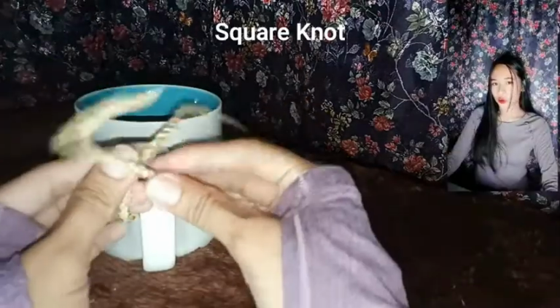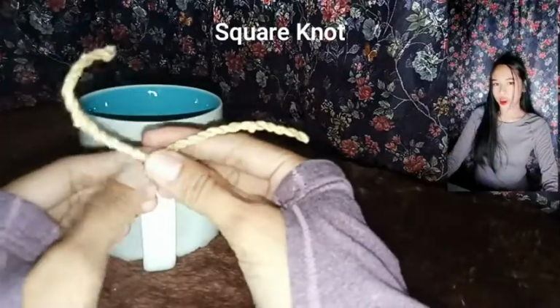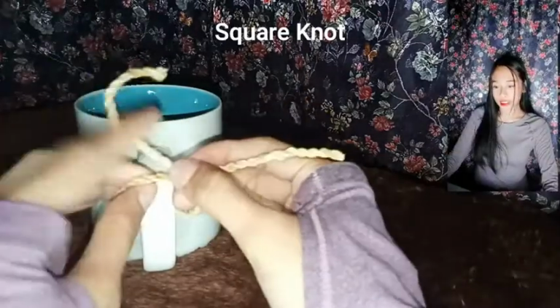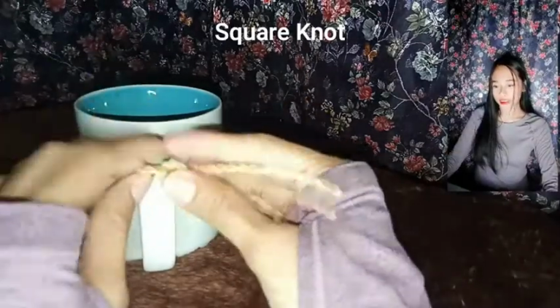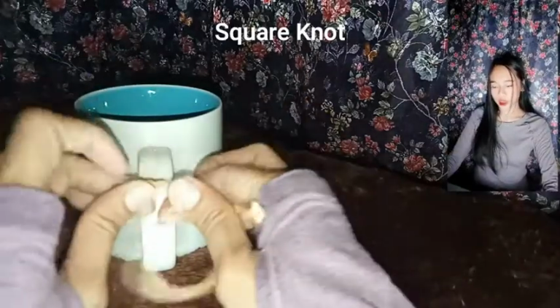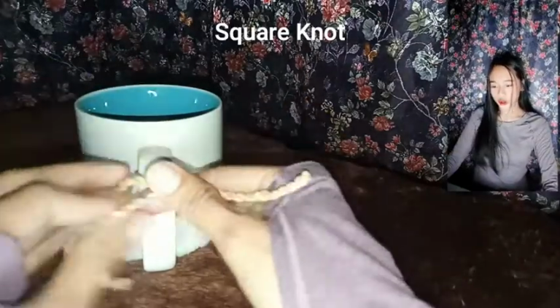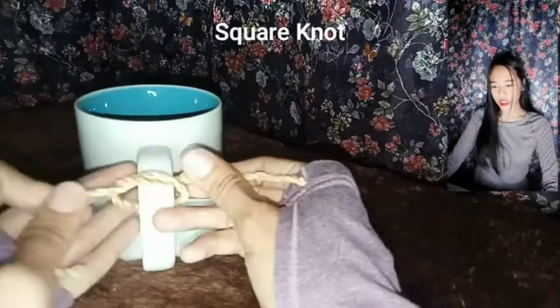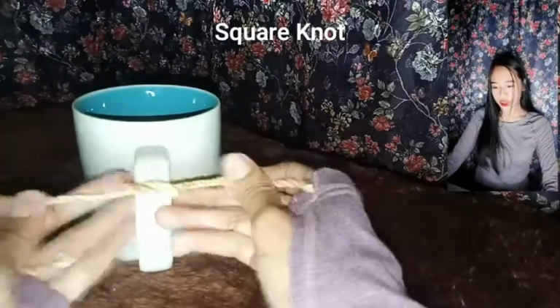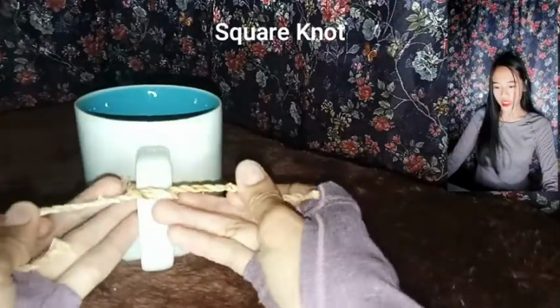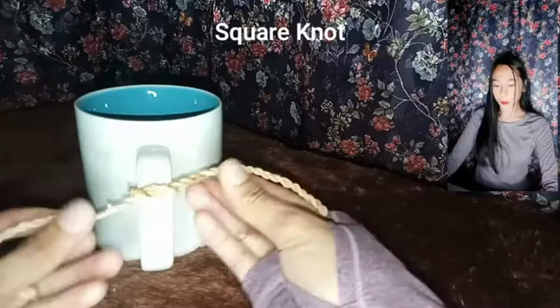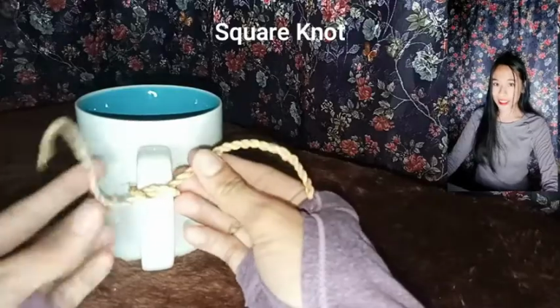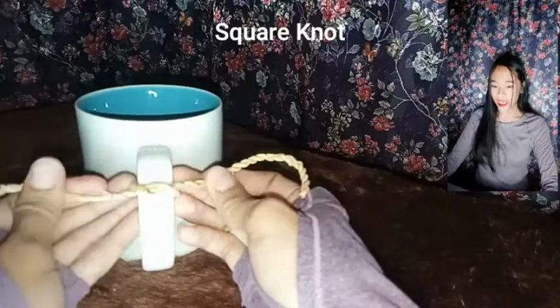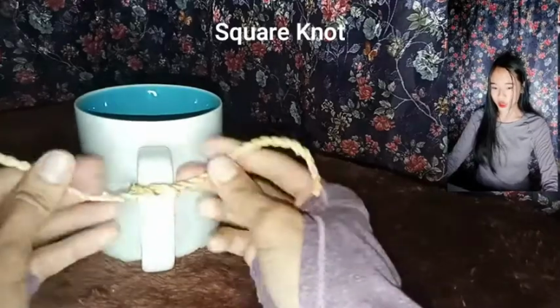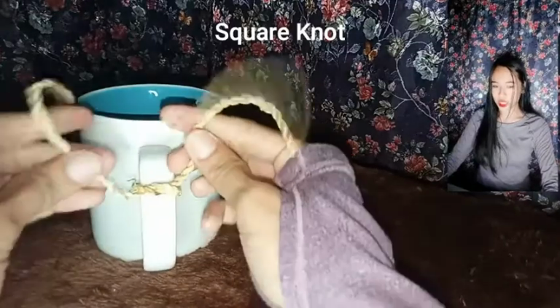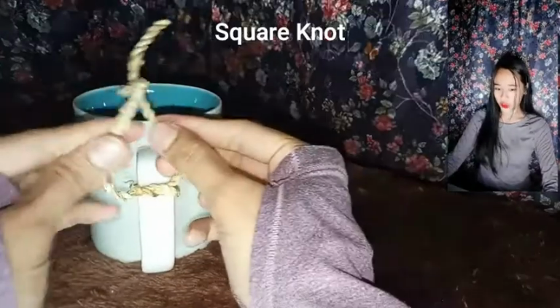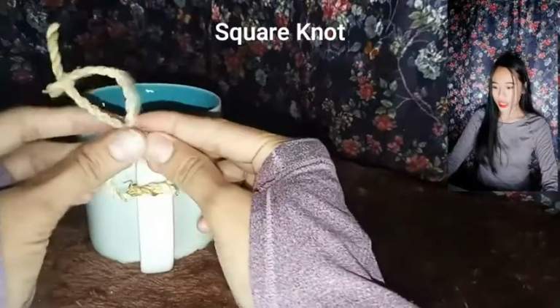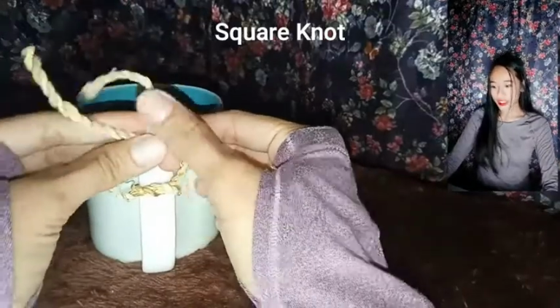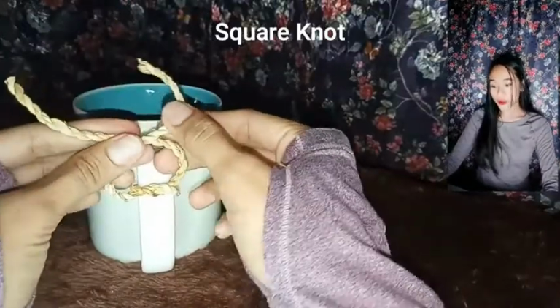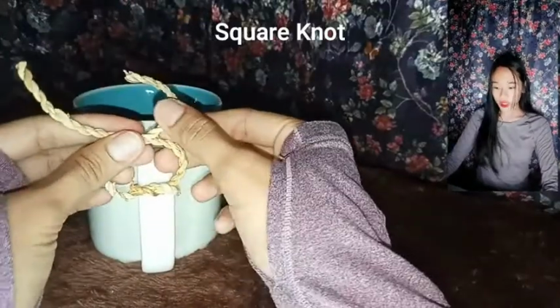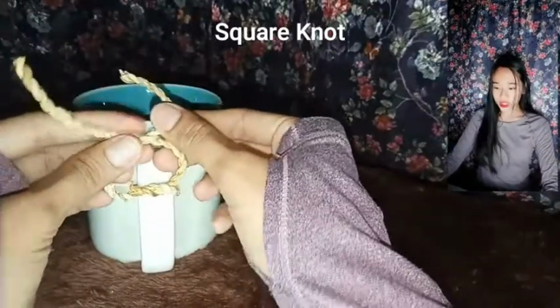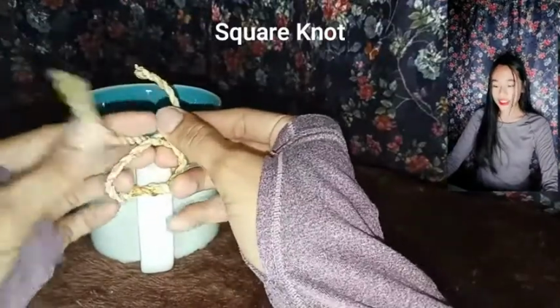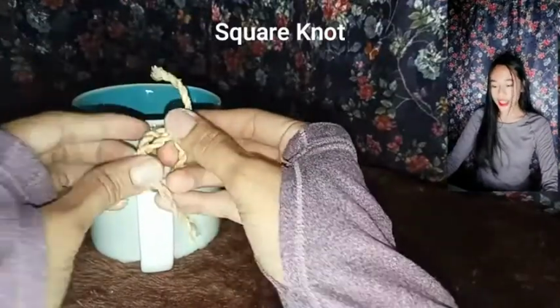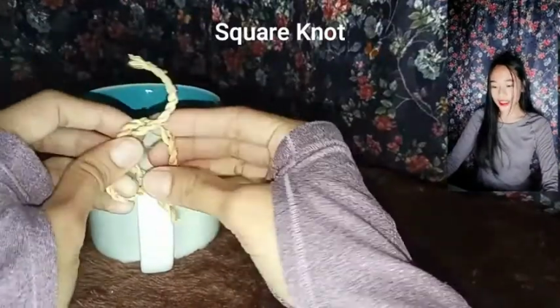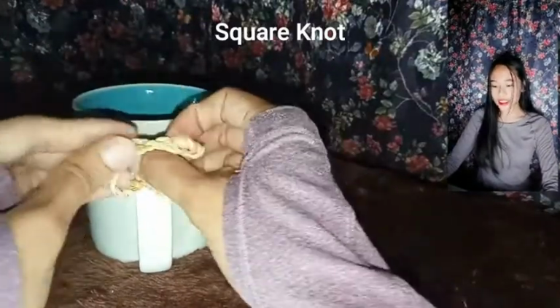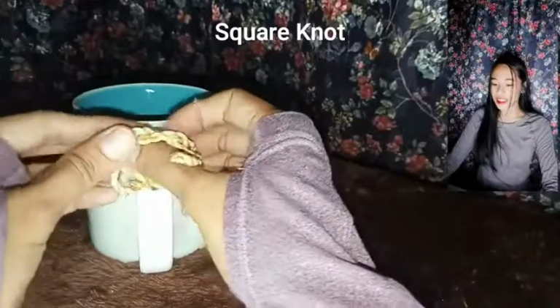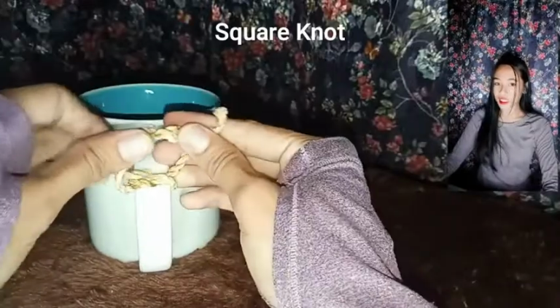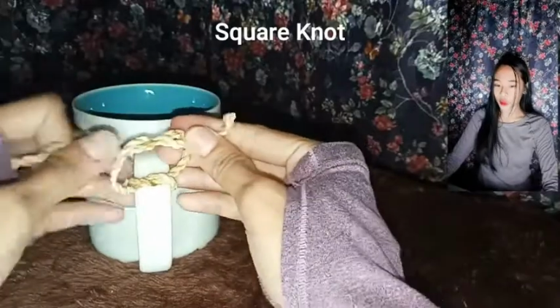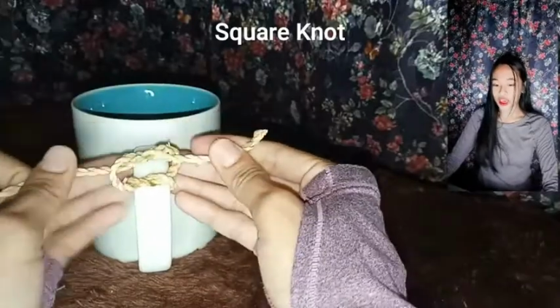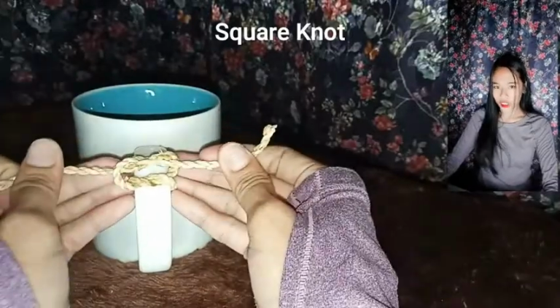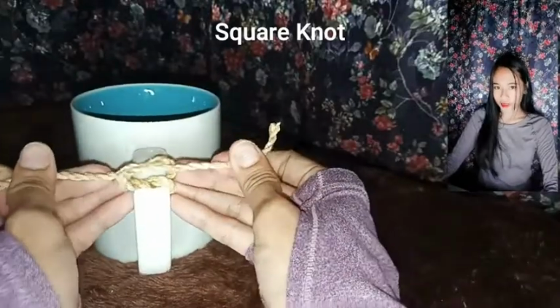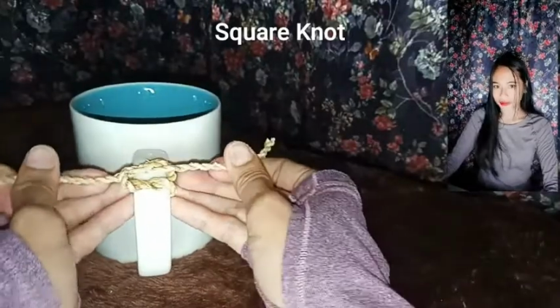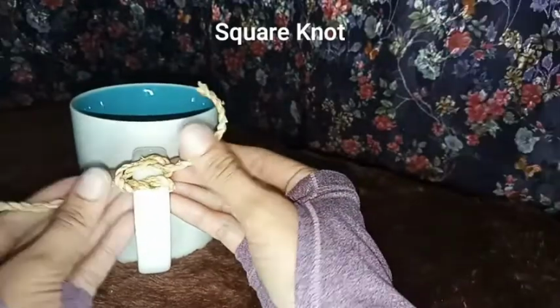Square nut — the most frequently used nut when placing ligatures and sutures. It is the most secure nut and is most likely to unravel.